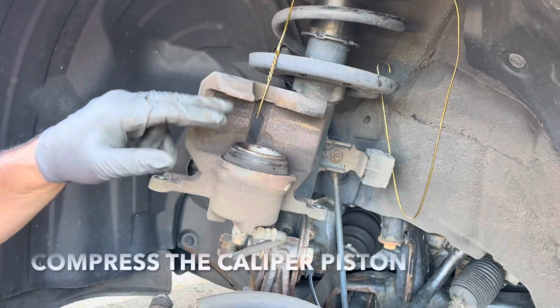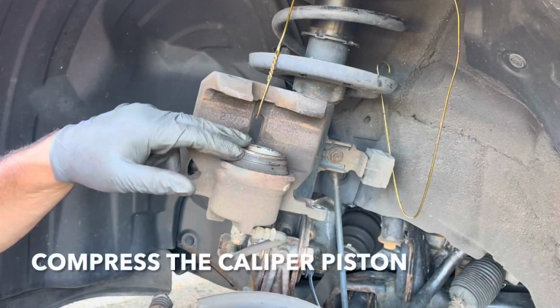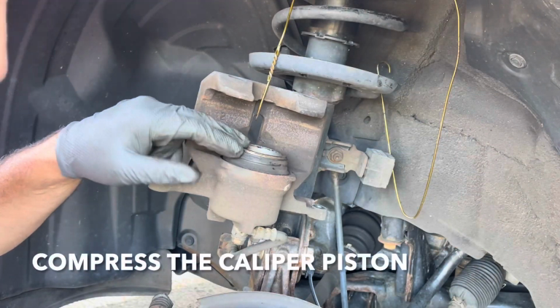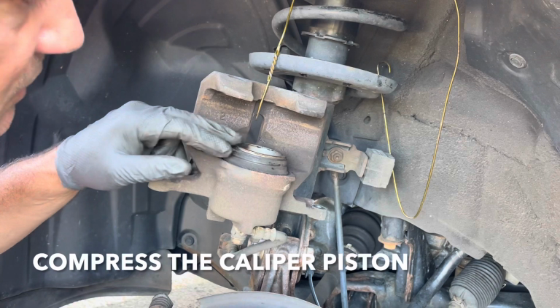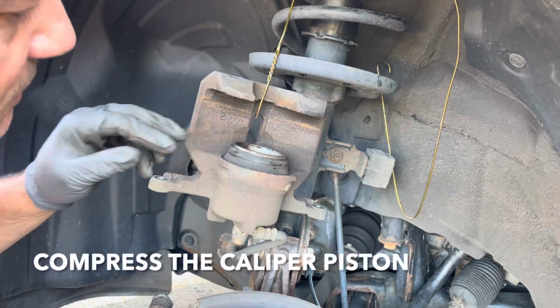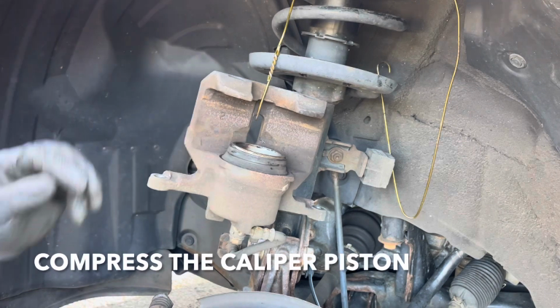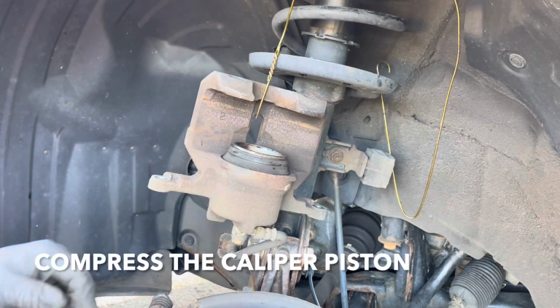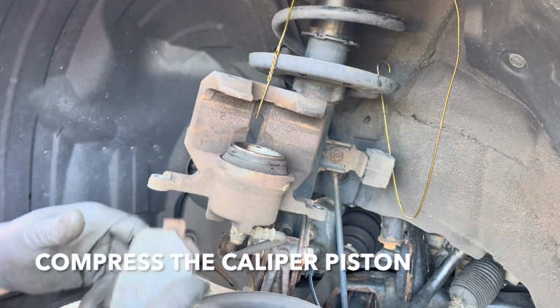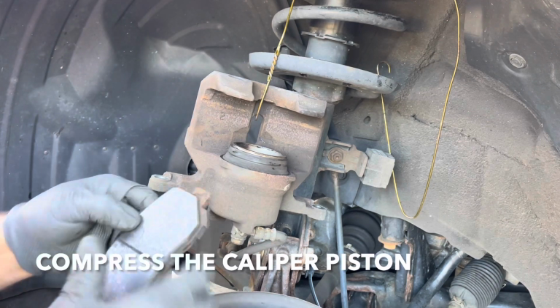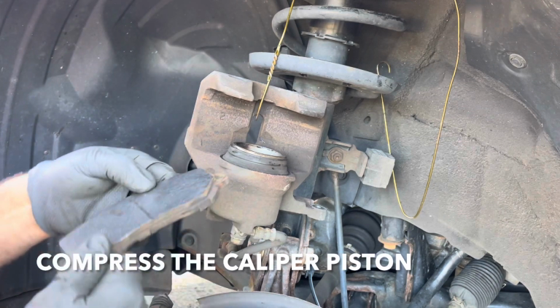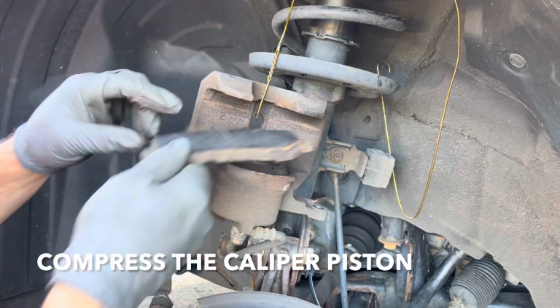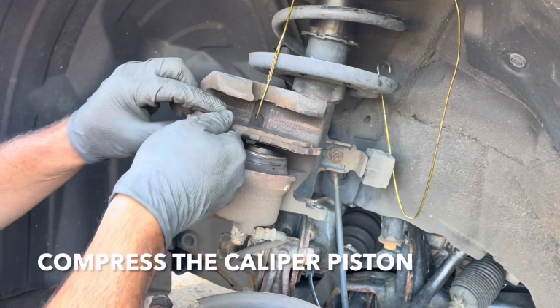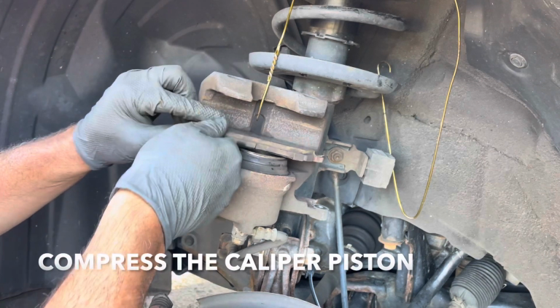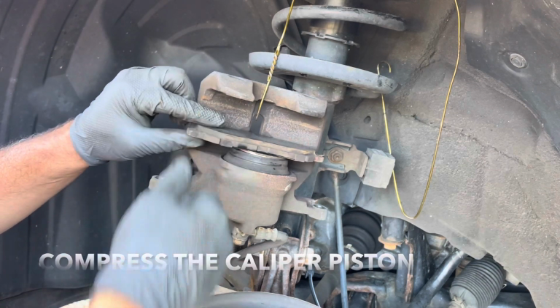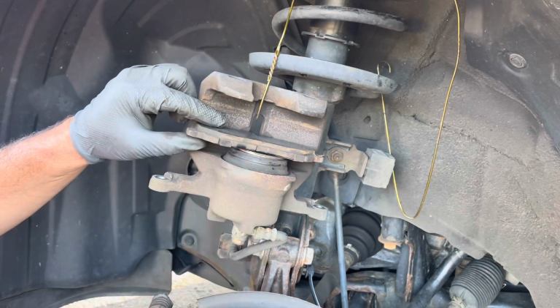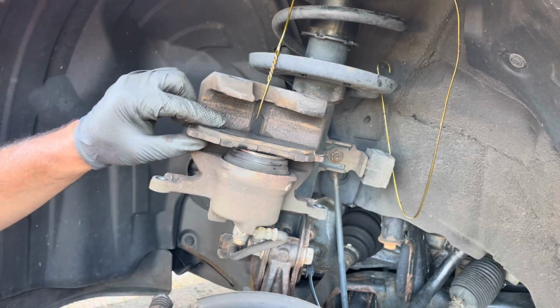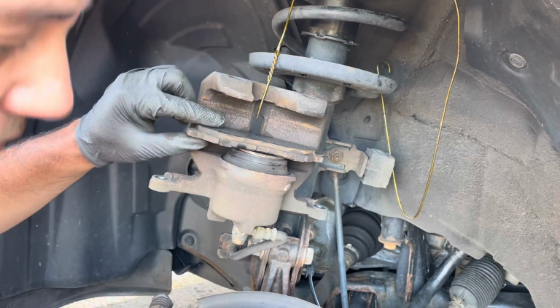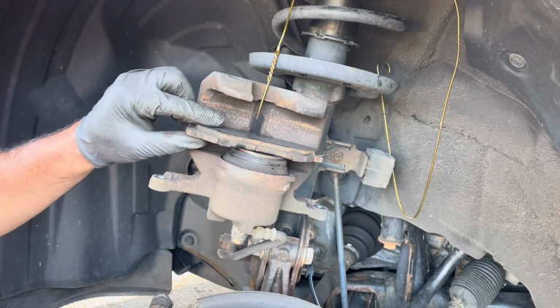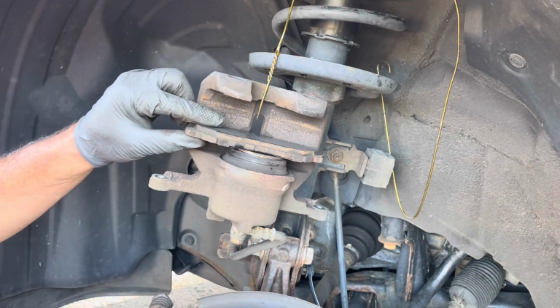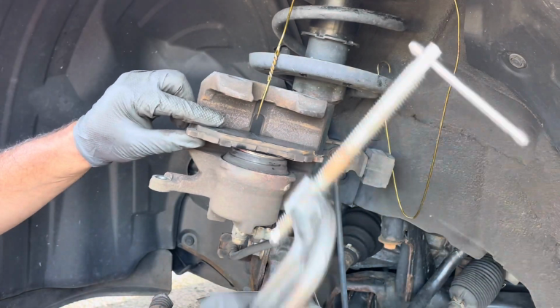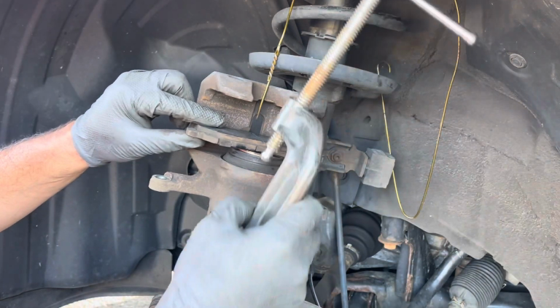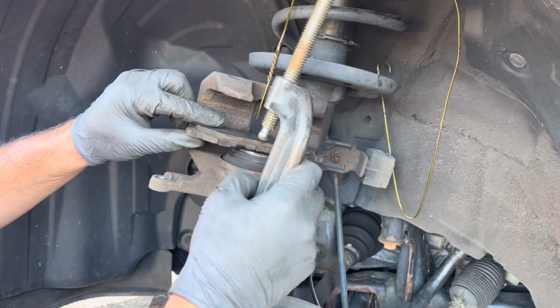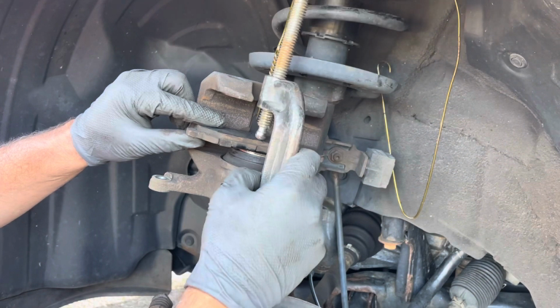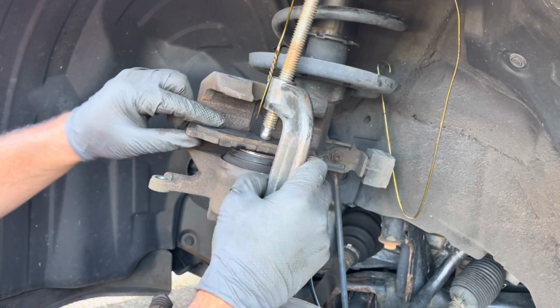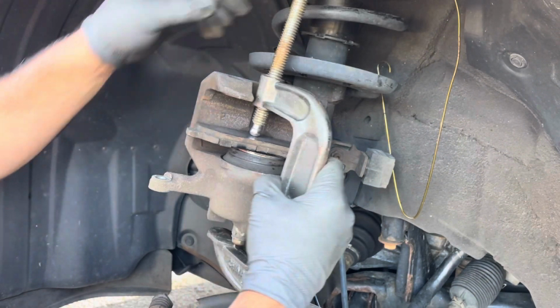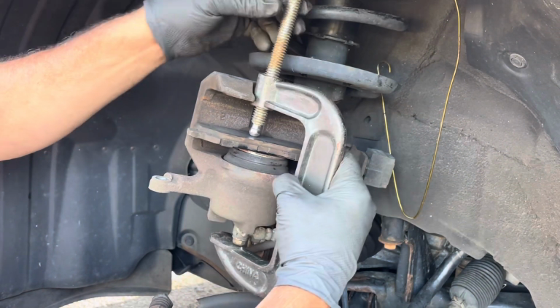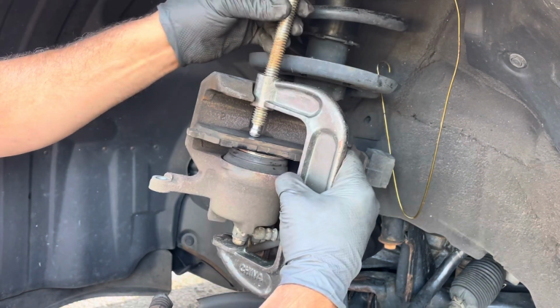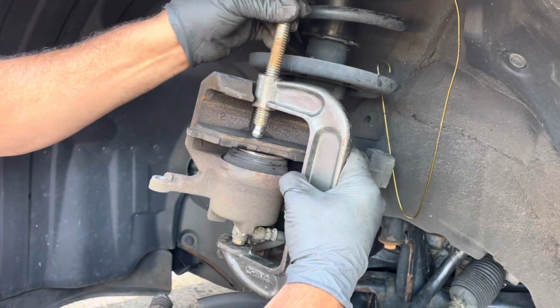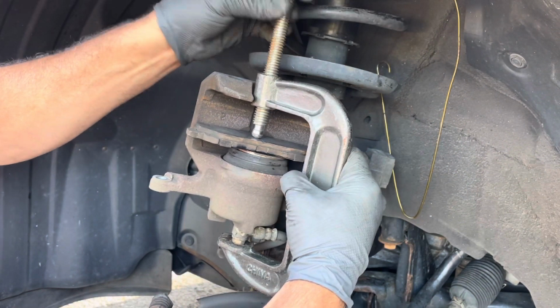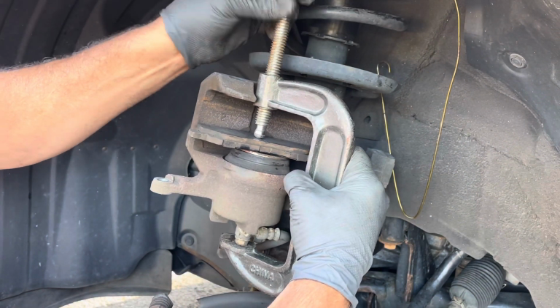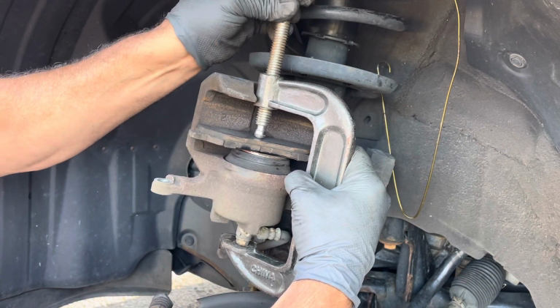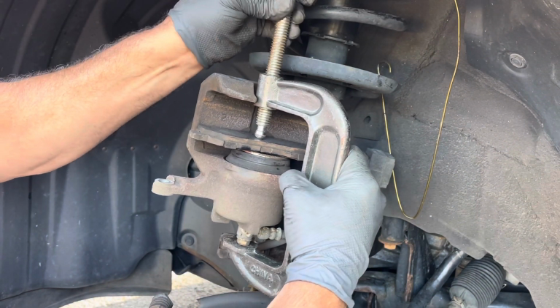Next, we need to compress this piston. Just take an old brake pad, put it in there, and take a C-clamp. Then compress it.